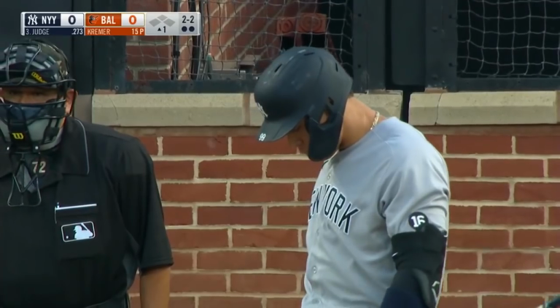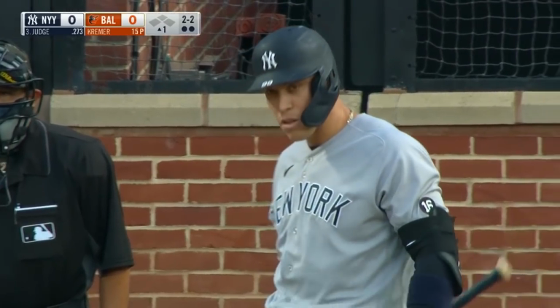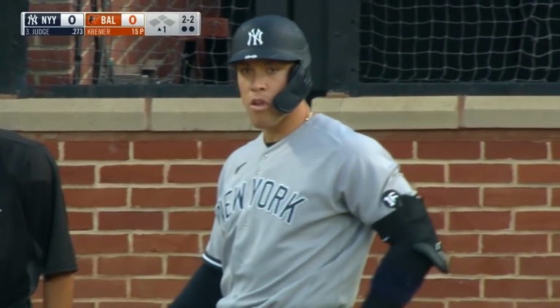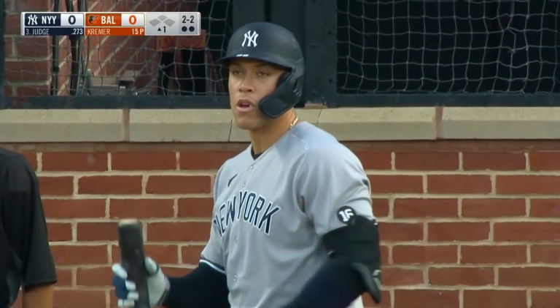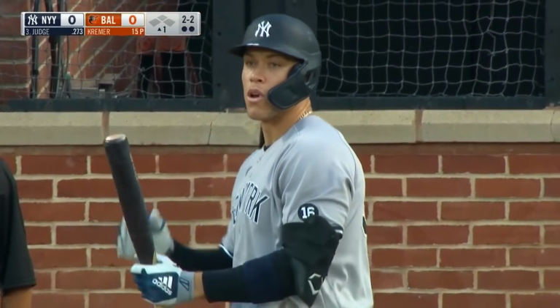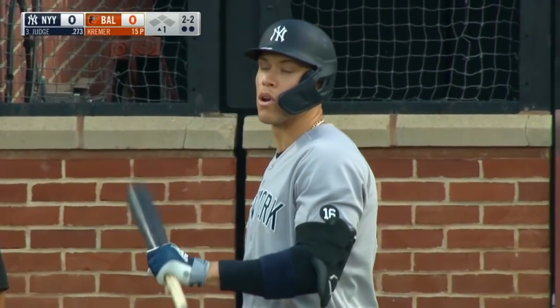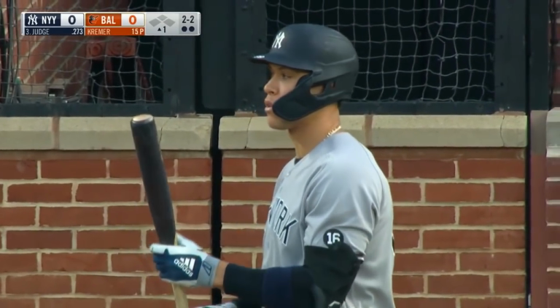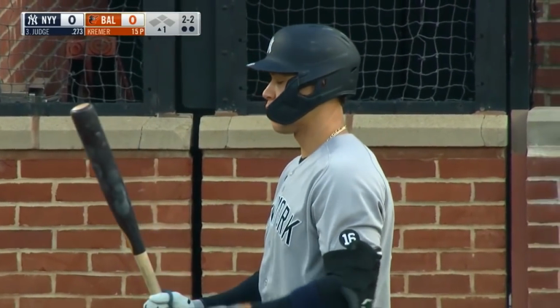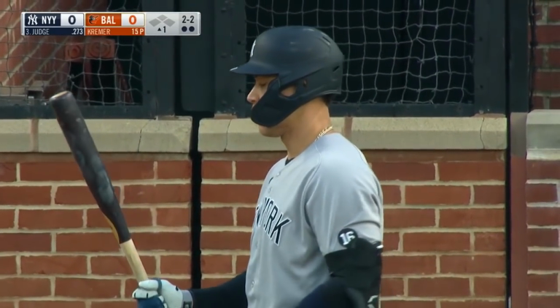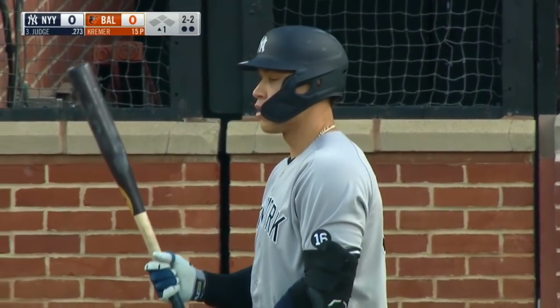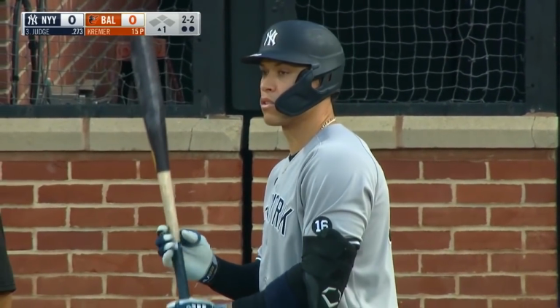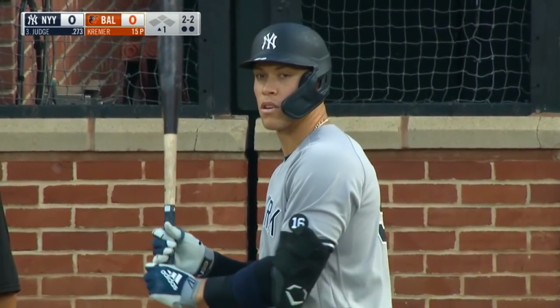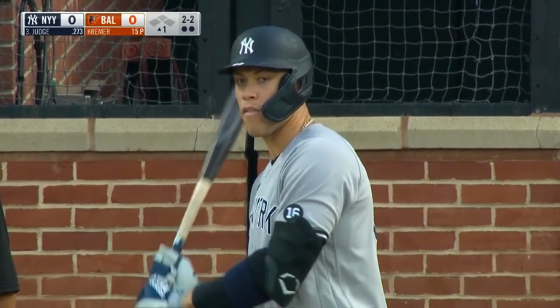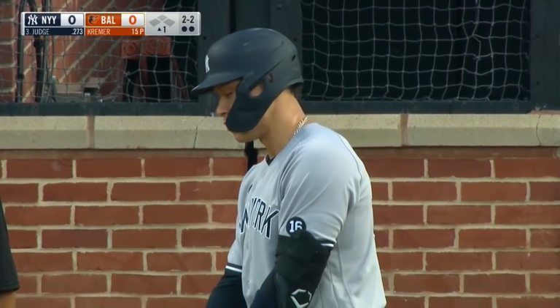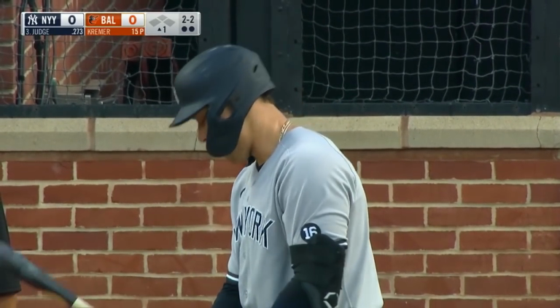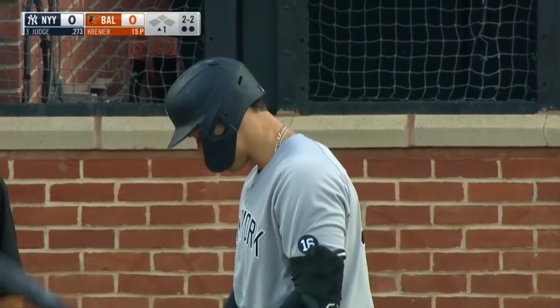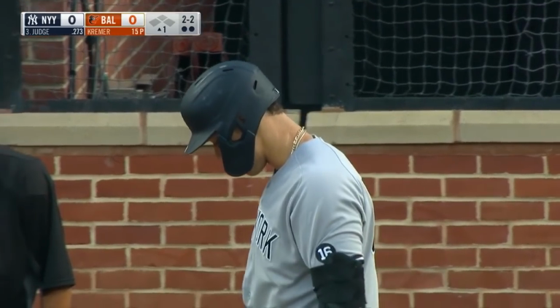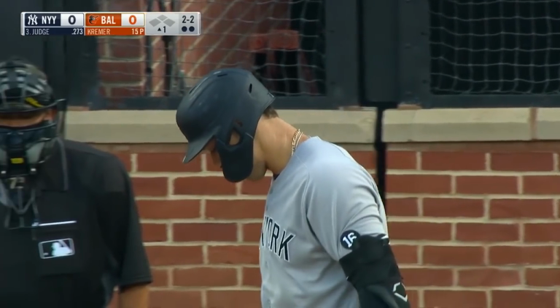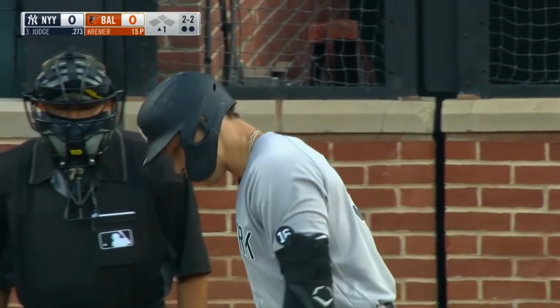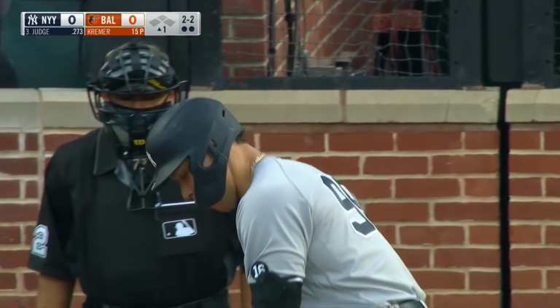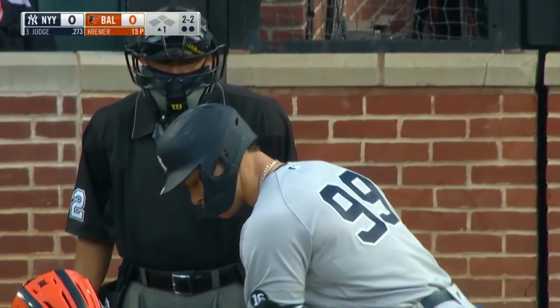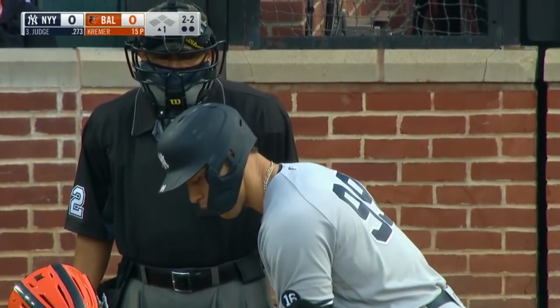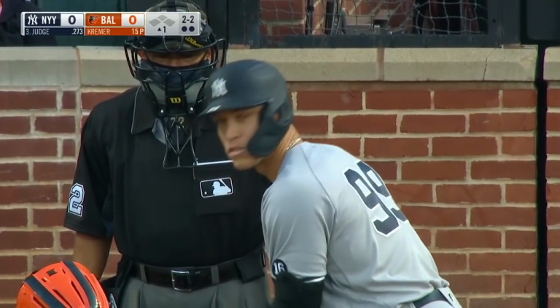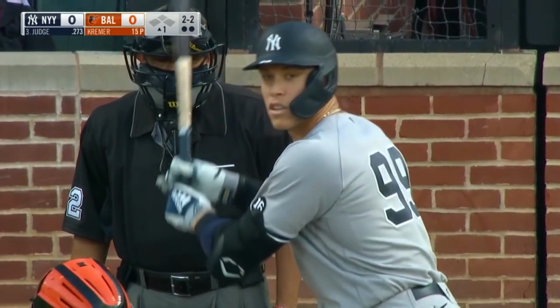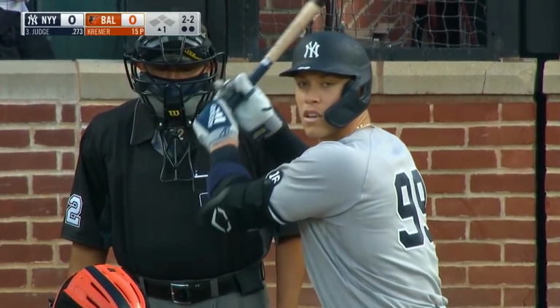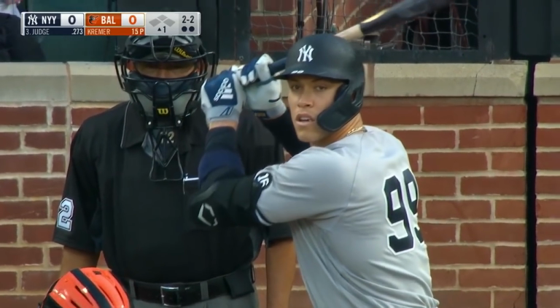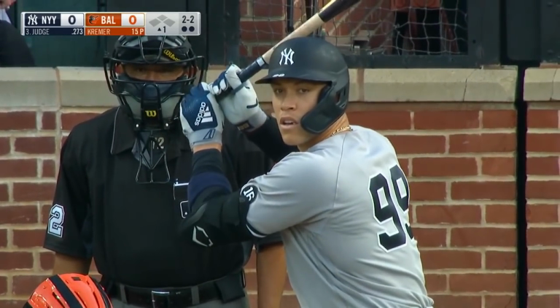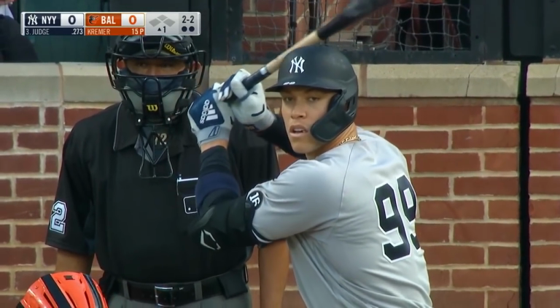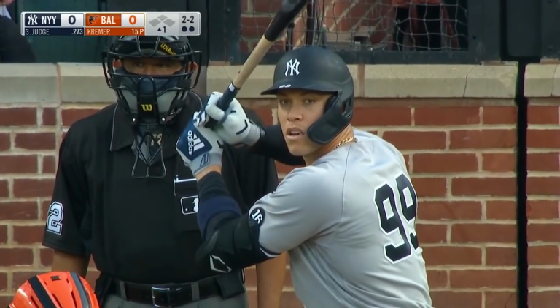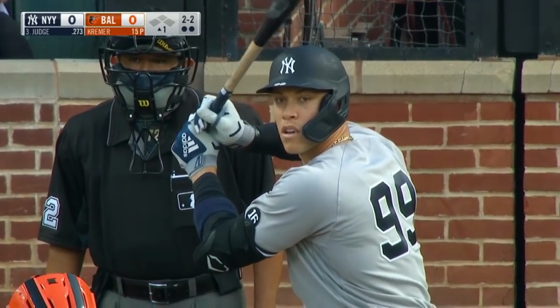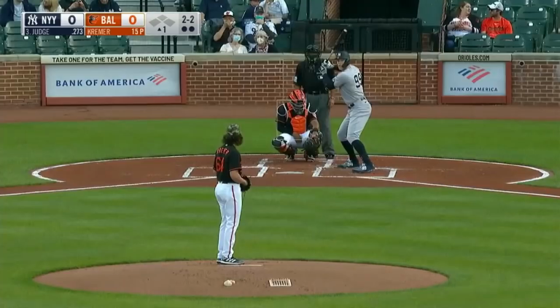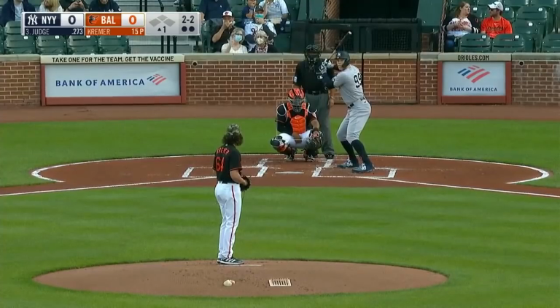They're personalized golf balls — on the golf balls it says 'look out,' and boy is that going to be needed. You don't practice with those, you use those when you're actually playing.